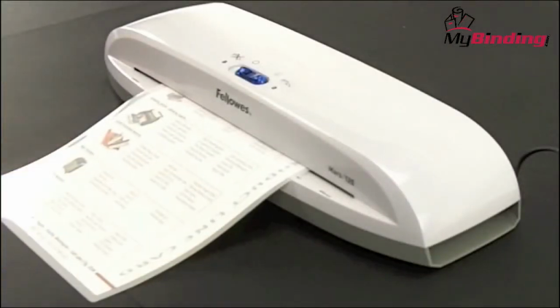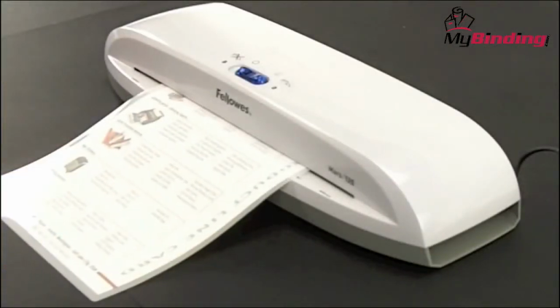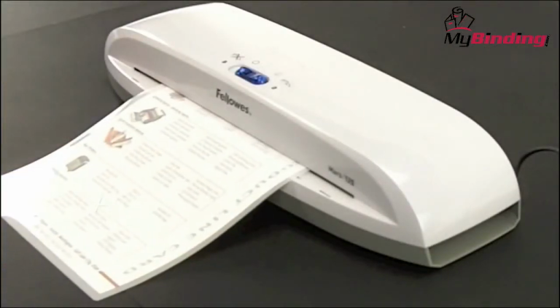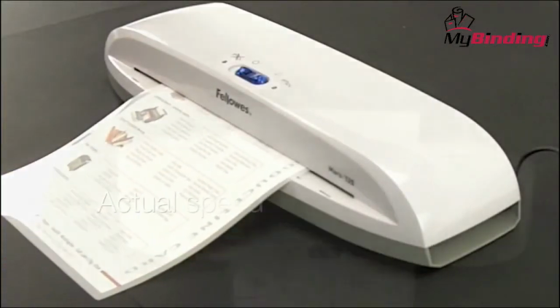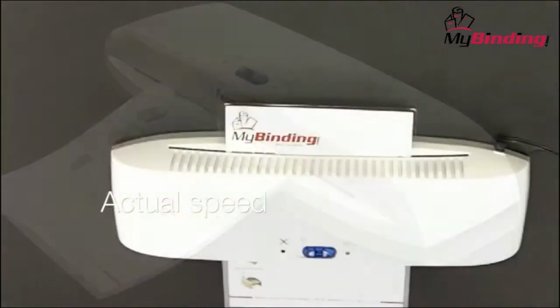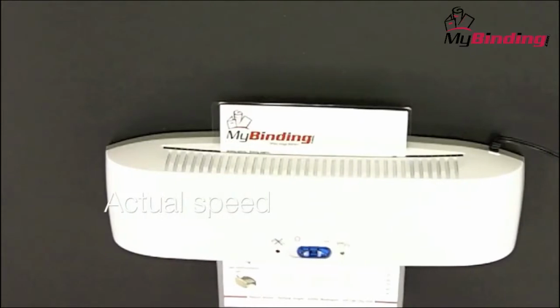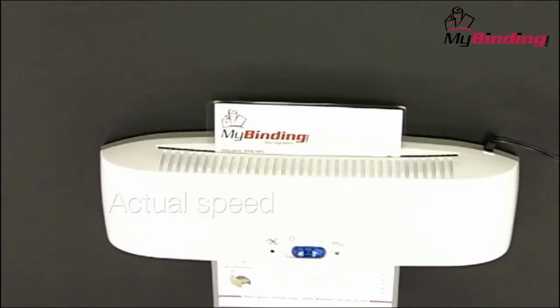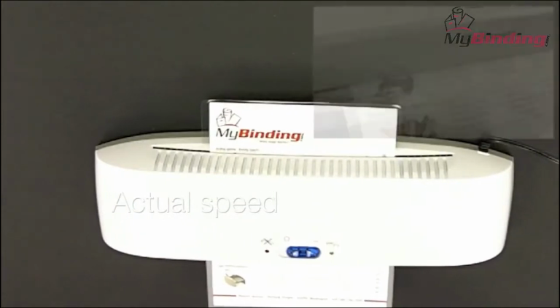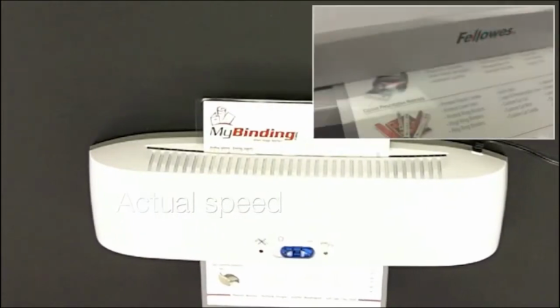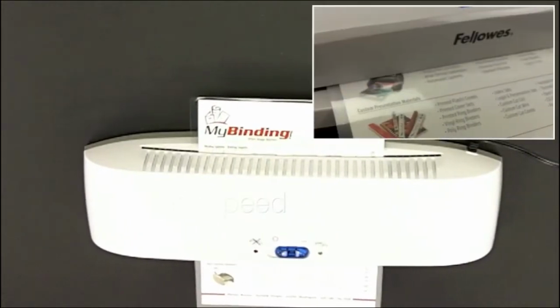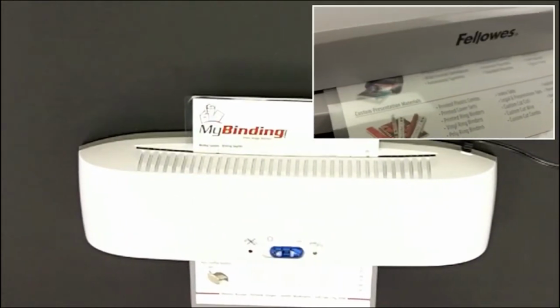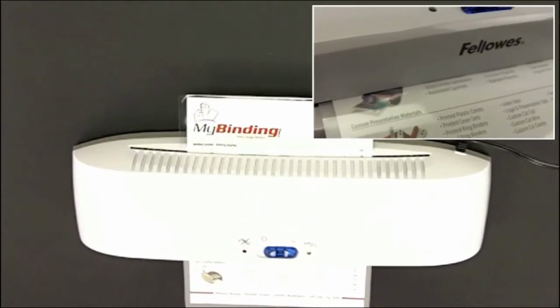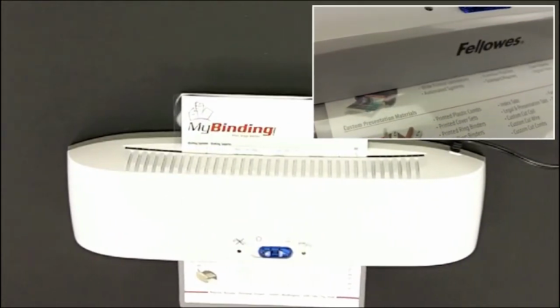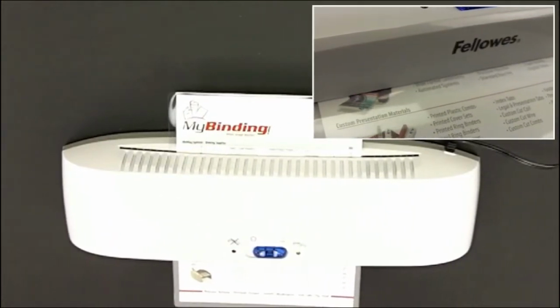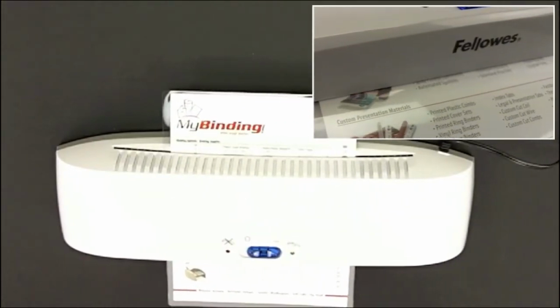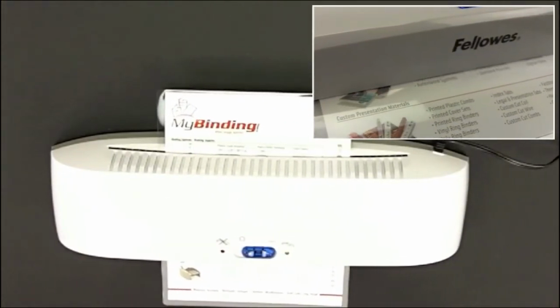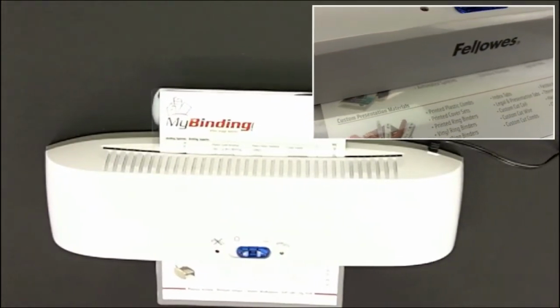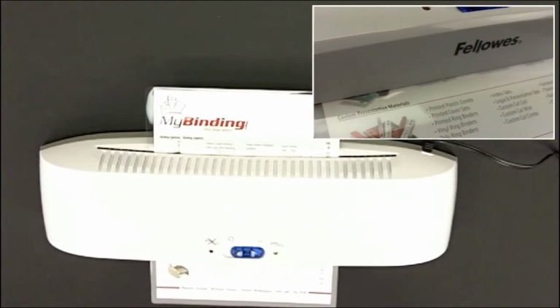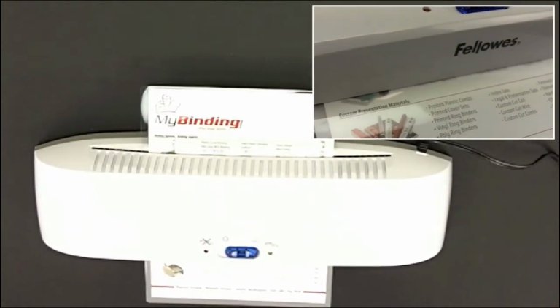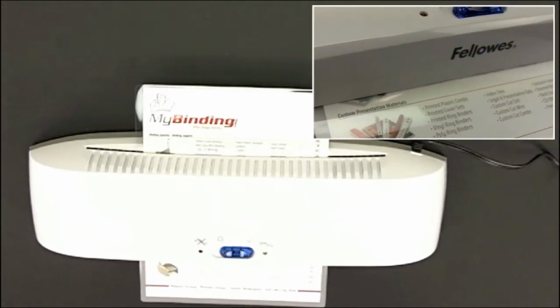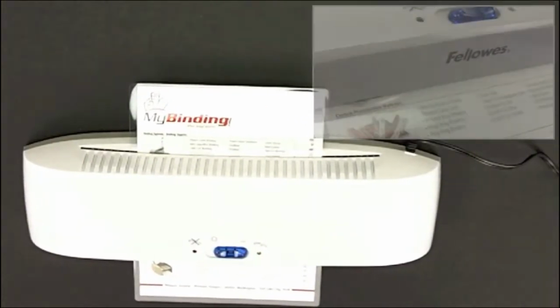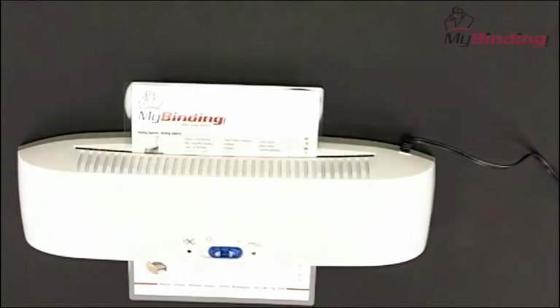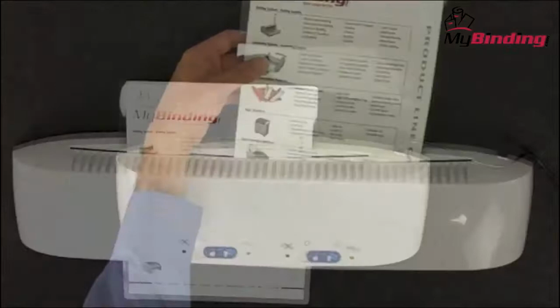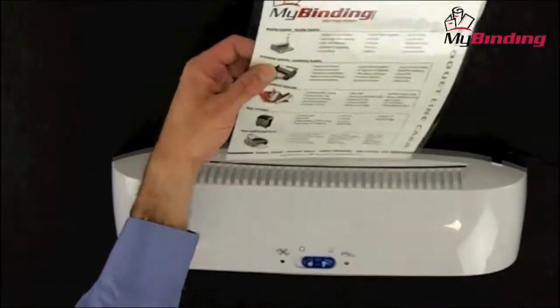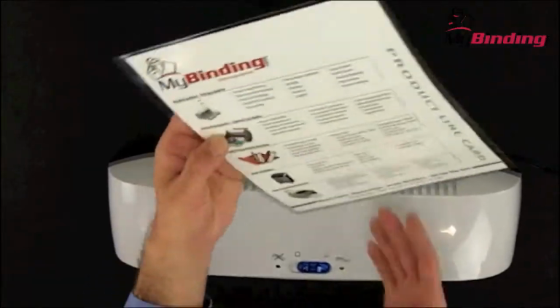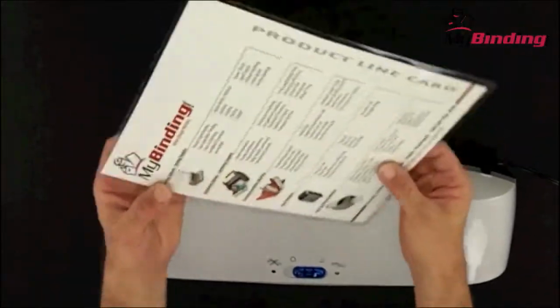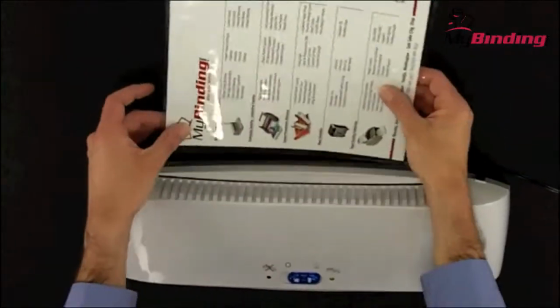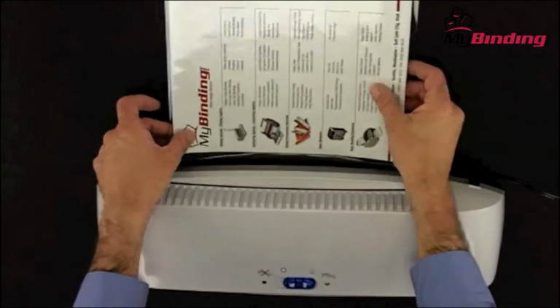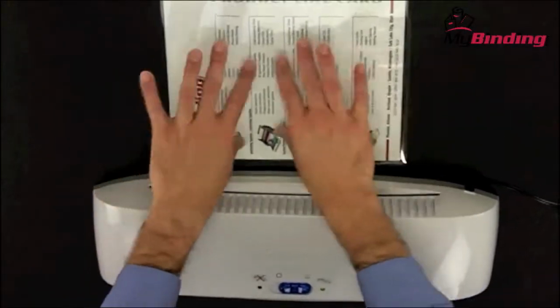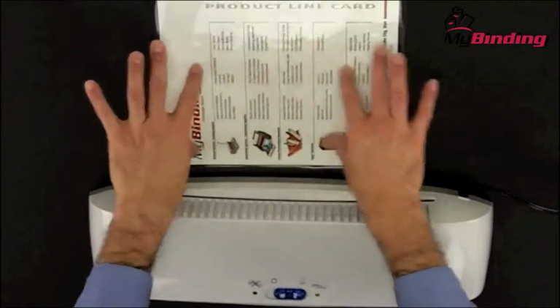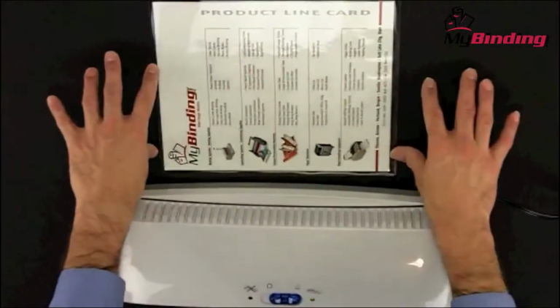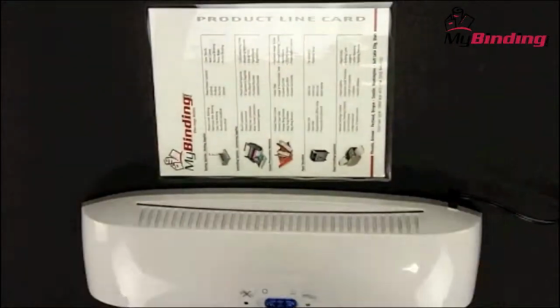This machine will laminate at 11 inches per minute, which means a standard size sheet will take just over 60 seconds. When your project is completely done, remove it and lay it flat on a surface to cool.